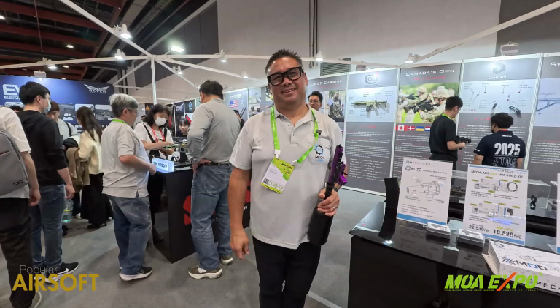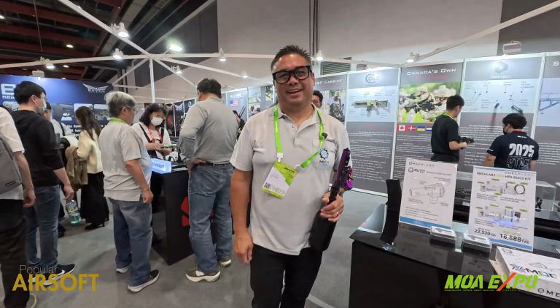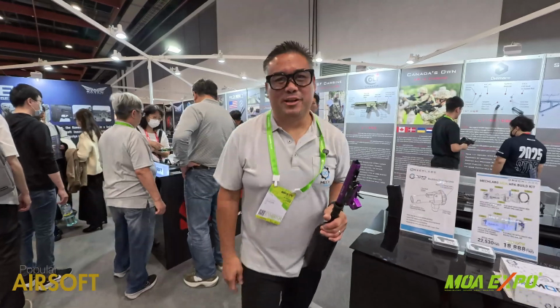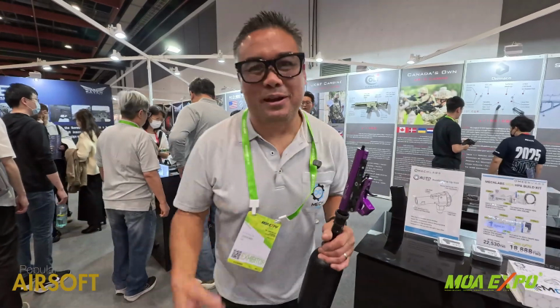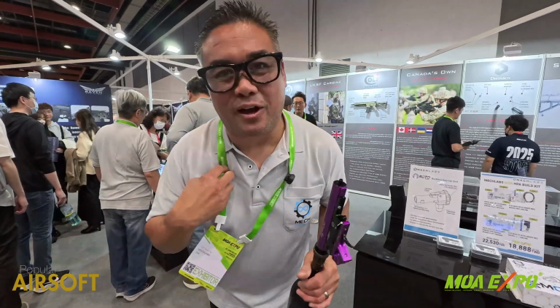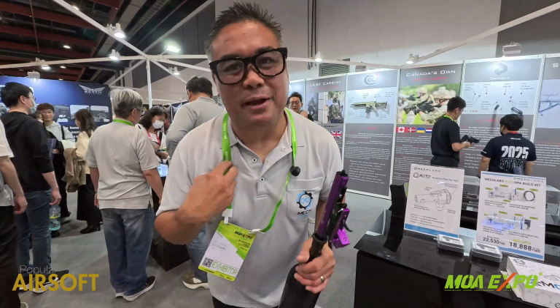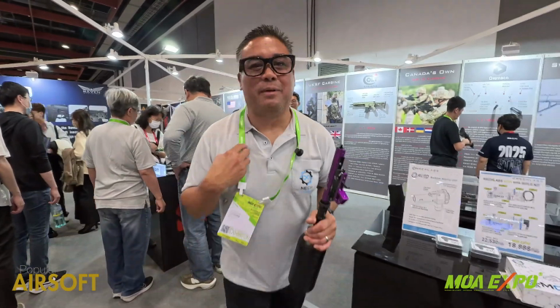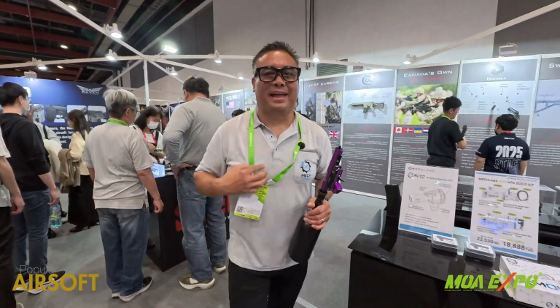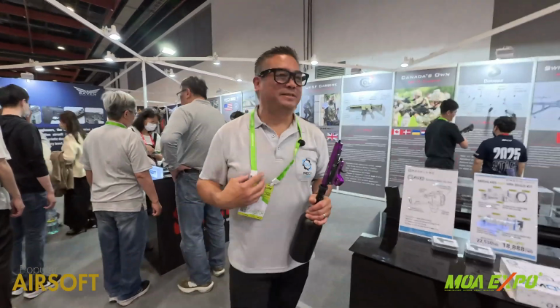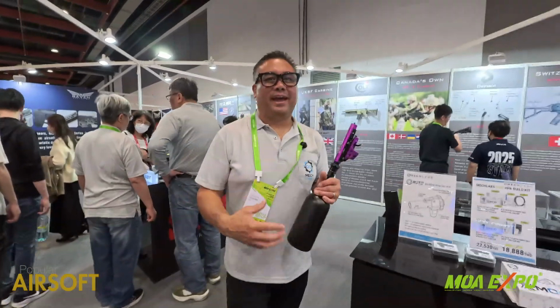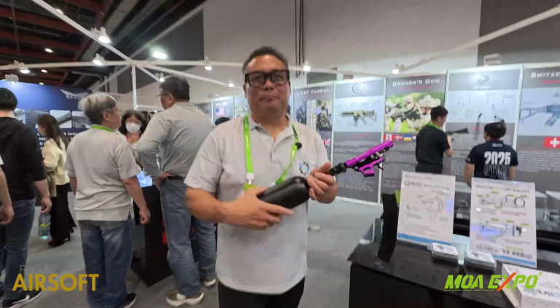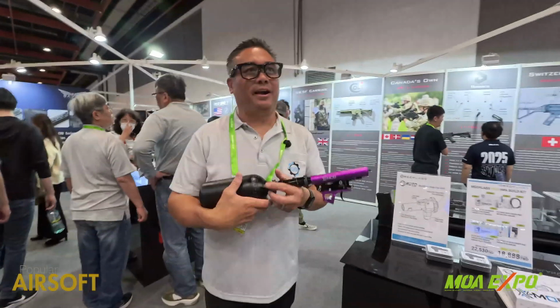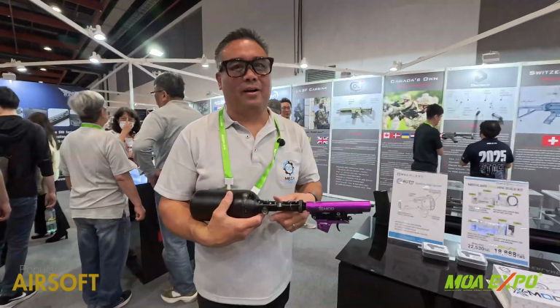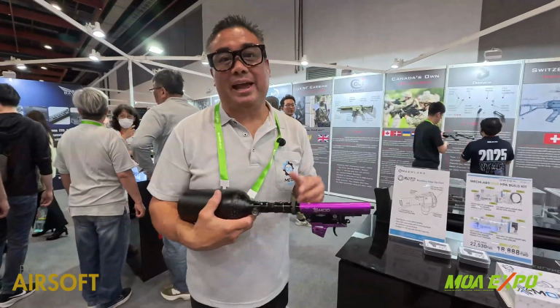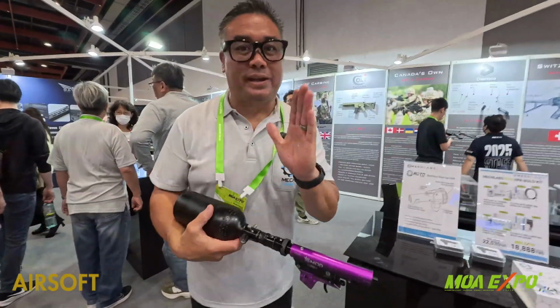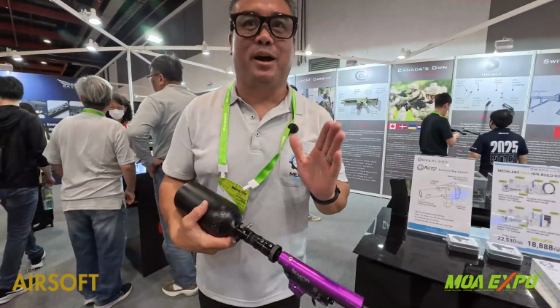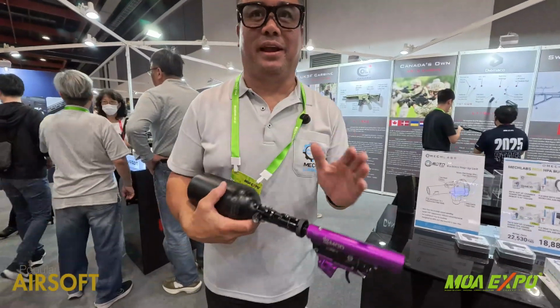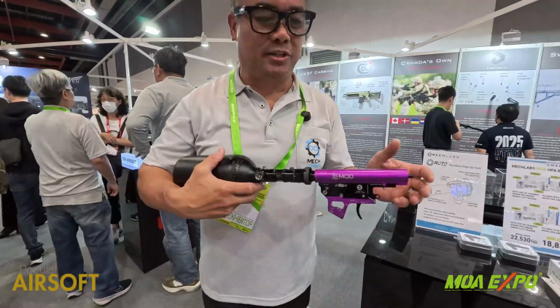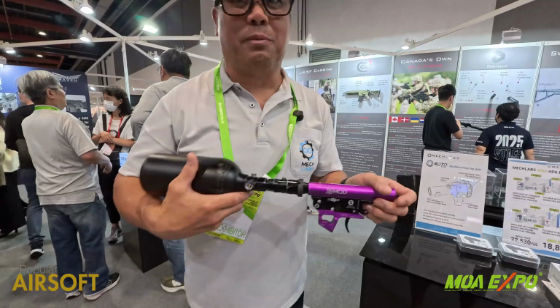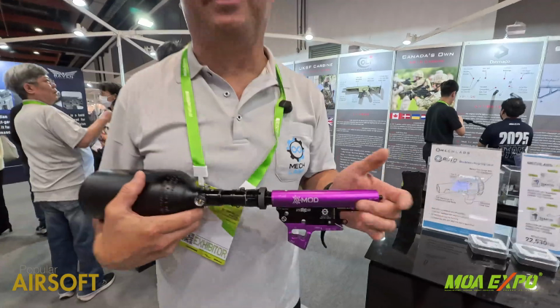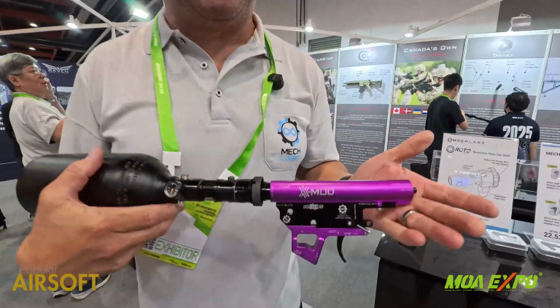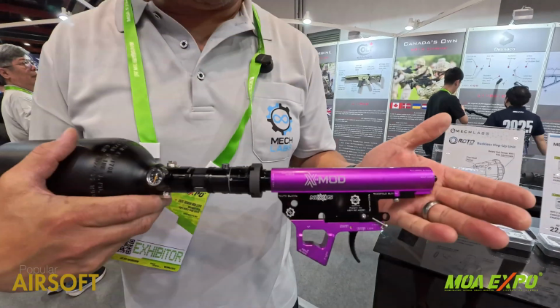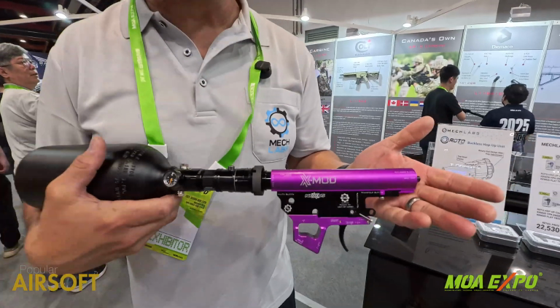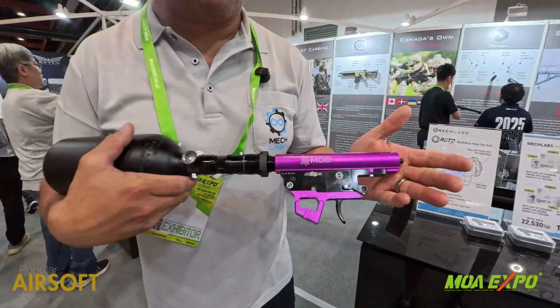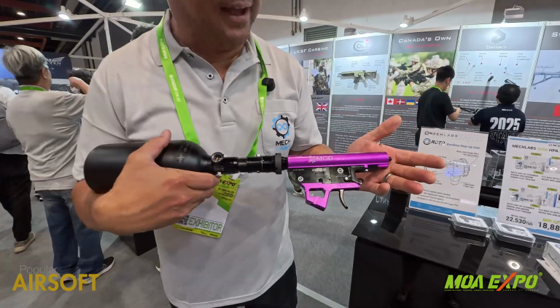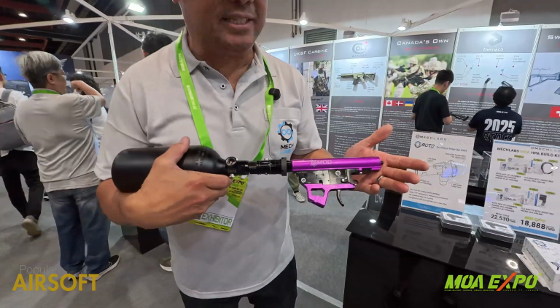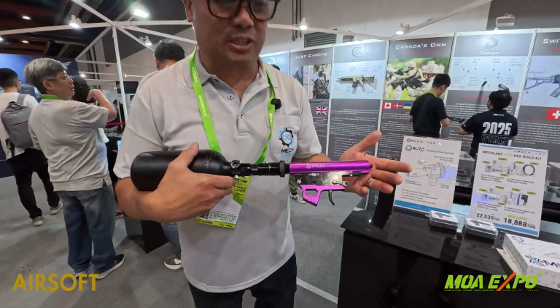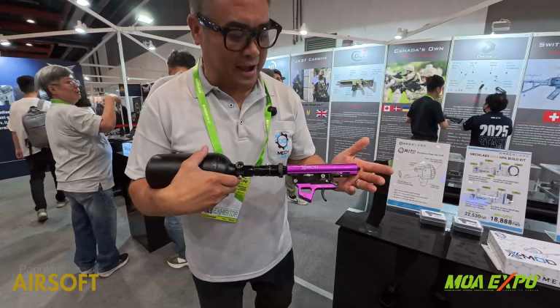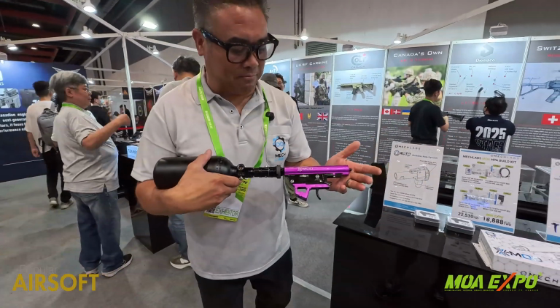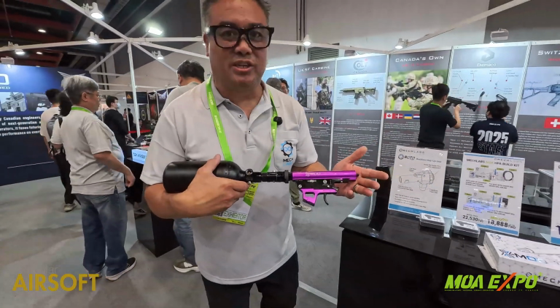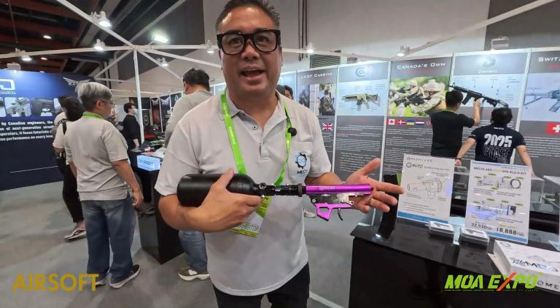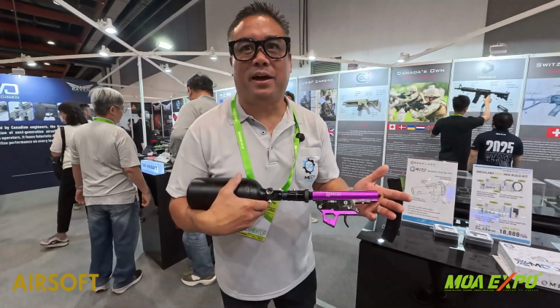How's it going? My name is John. I'm with Mechlabs and we are a HPA company. We do mechanical HPA. This is our signature engine, the X-Mod.